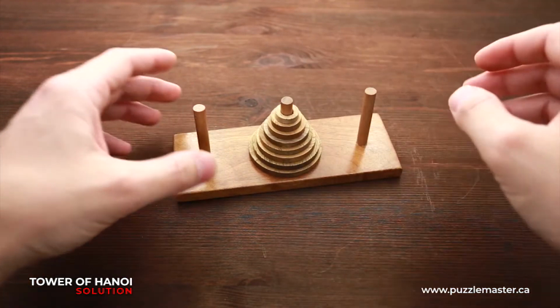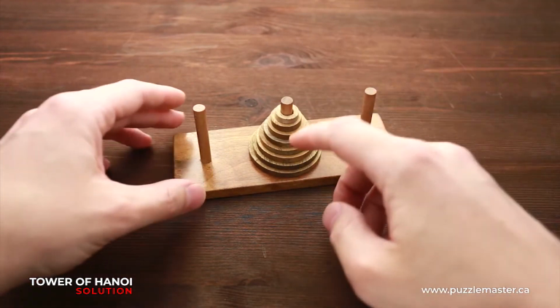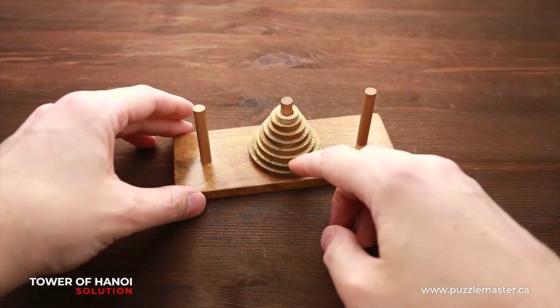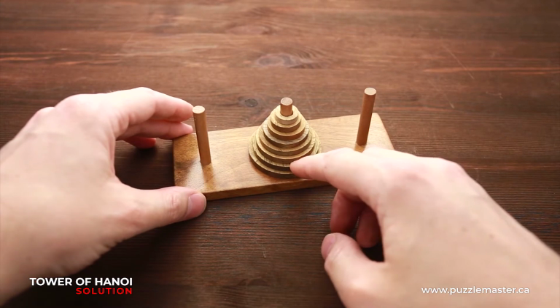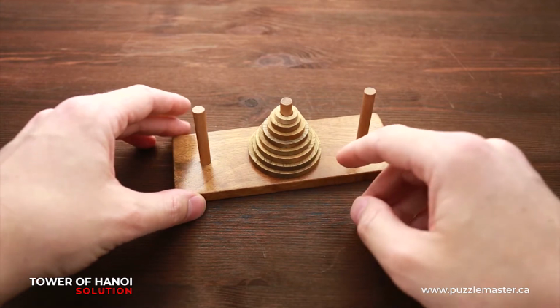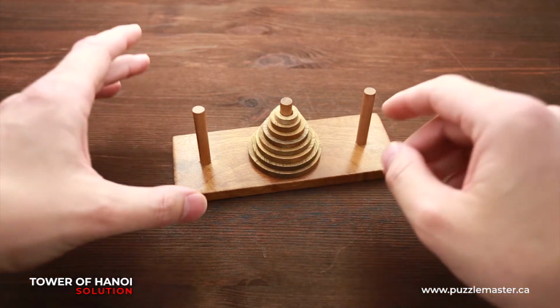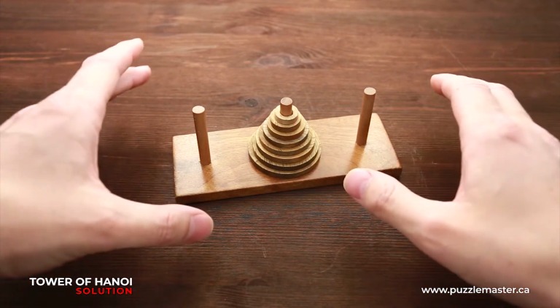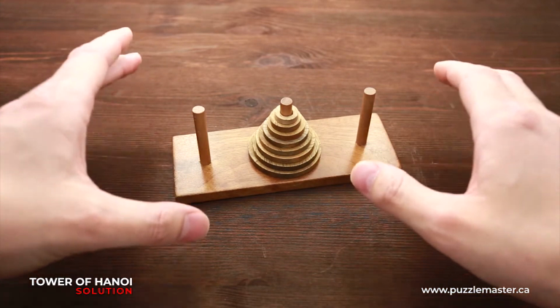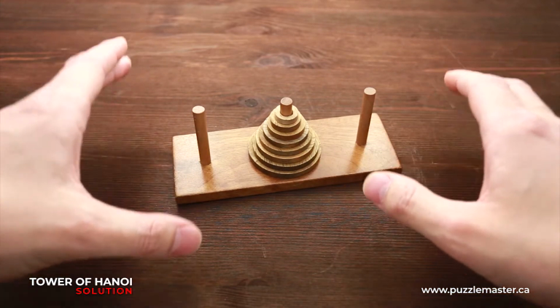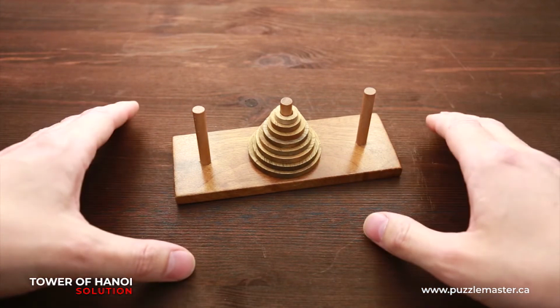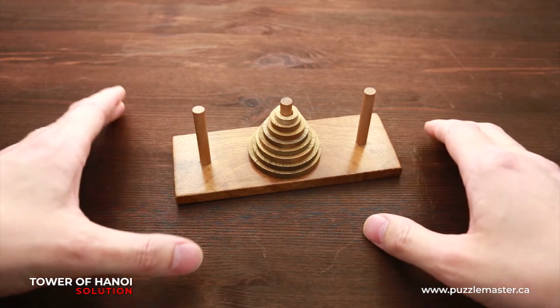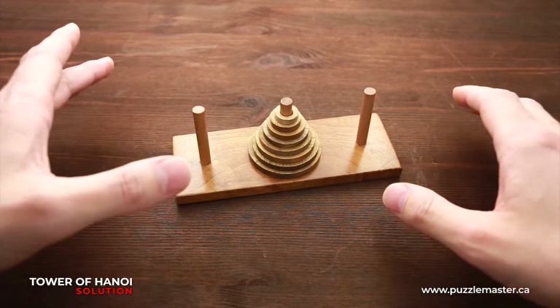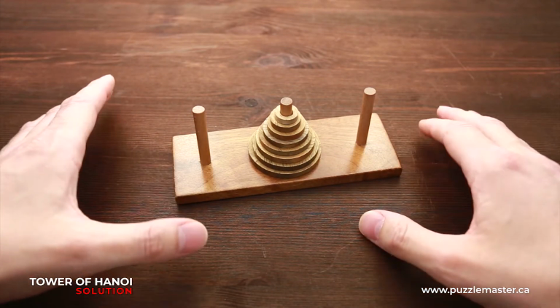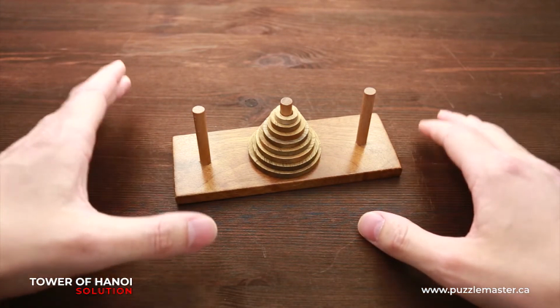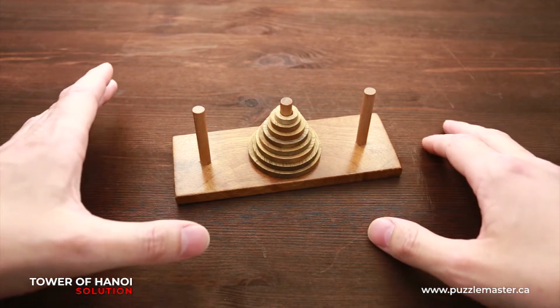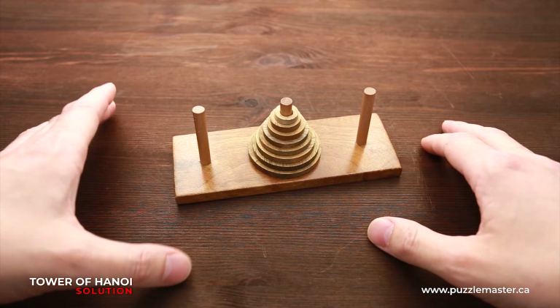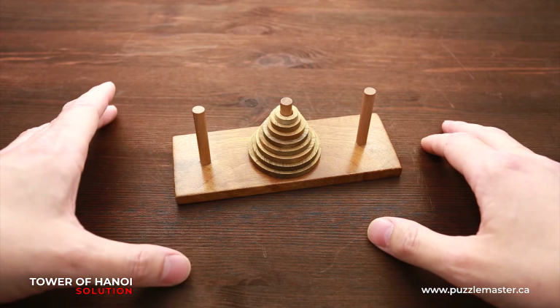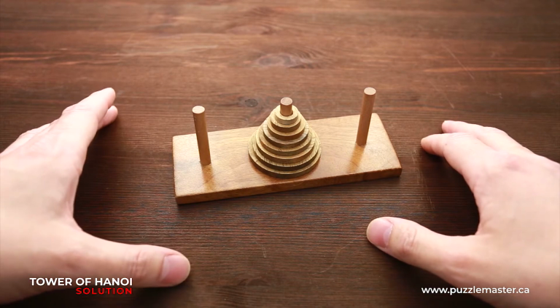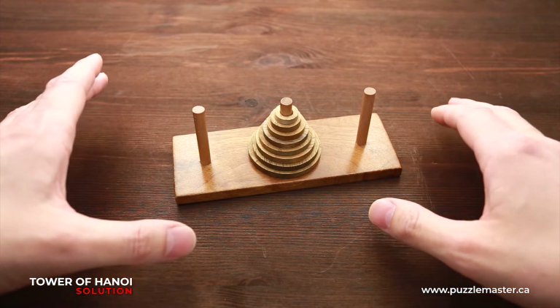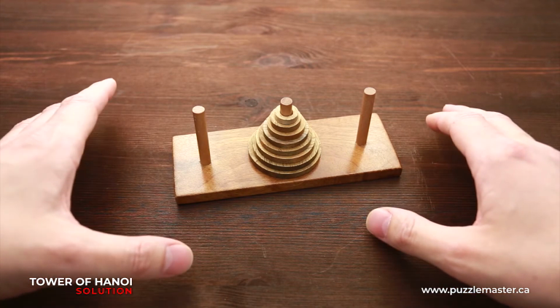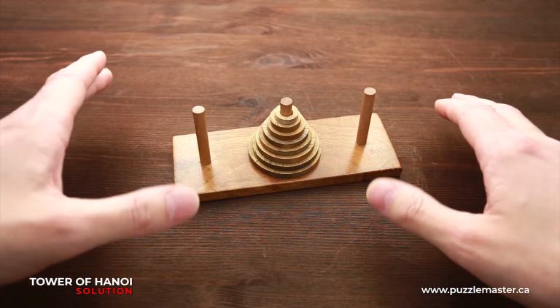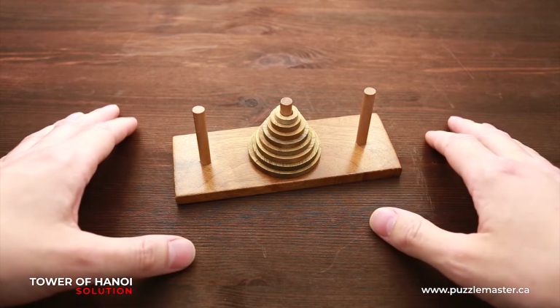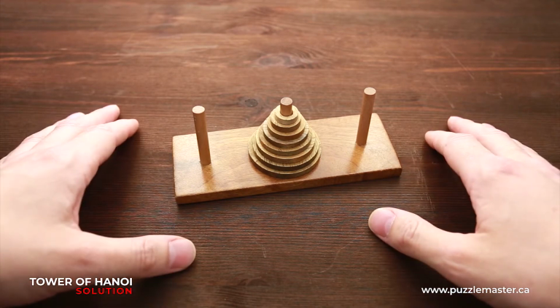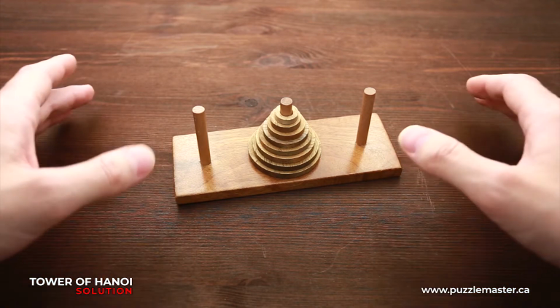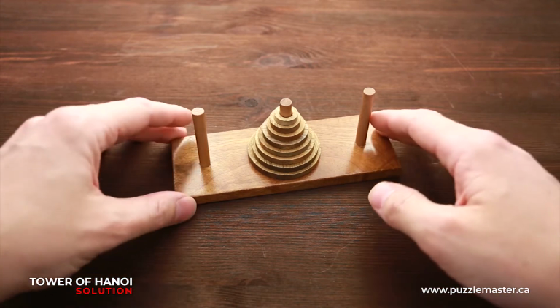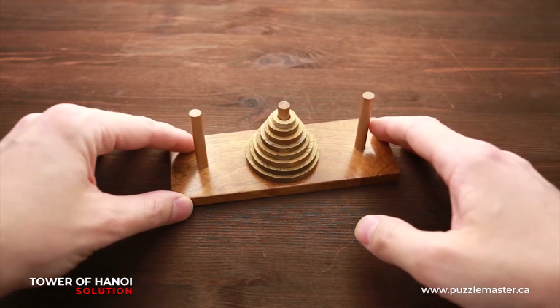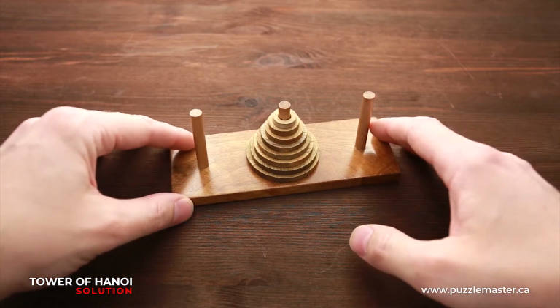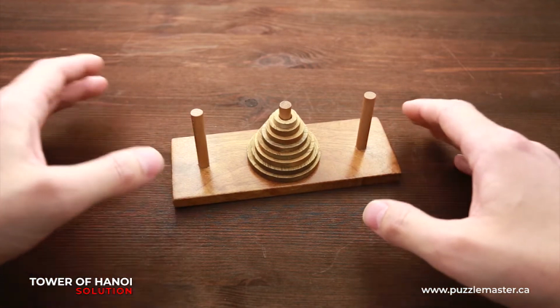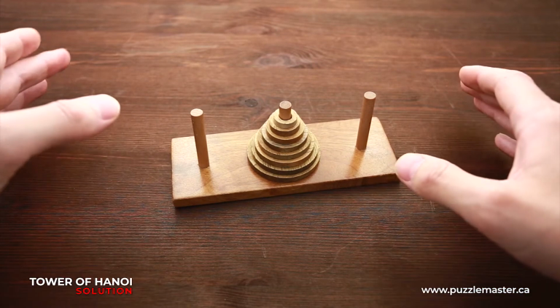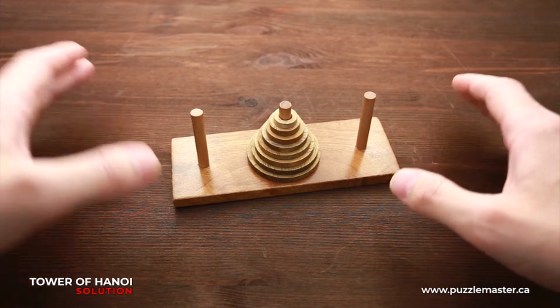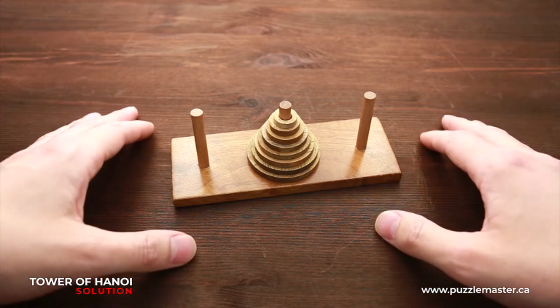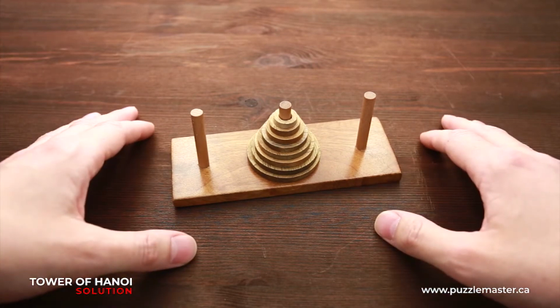For the eight-disk puzzle, you have to make 255 steps. For the nine-disk version, you have to make 511 steps. And if you have seven disks, you have to make only 127 steps.